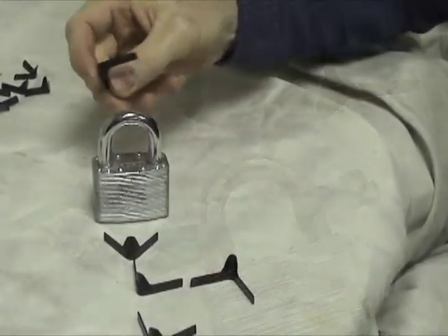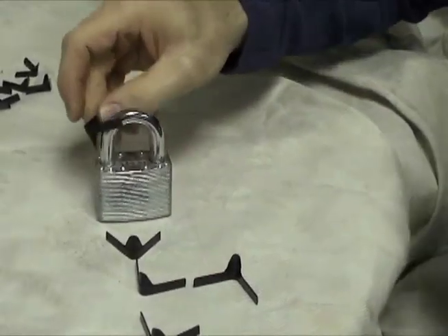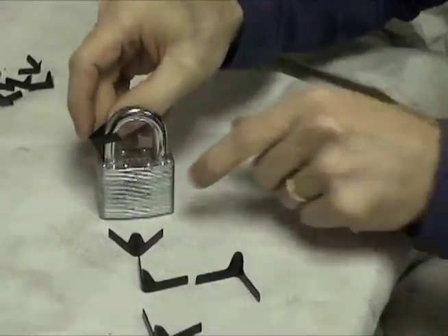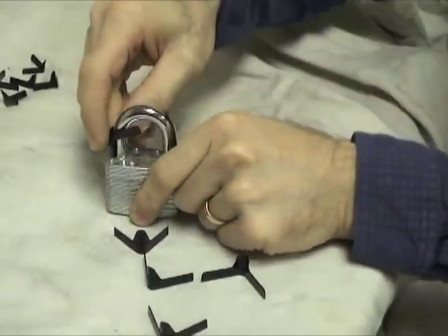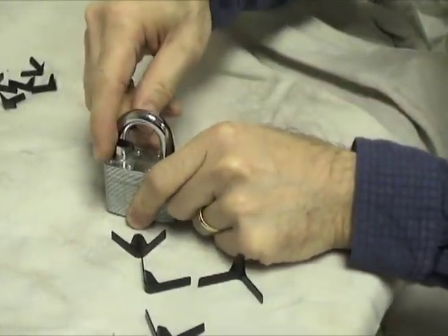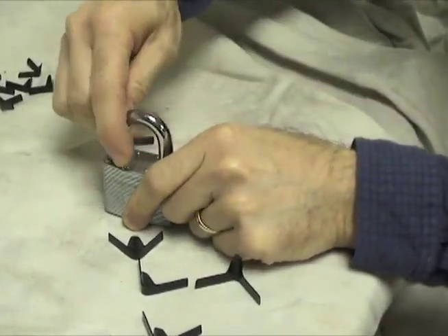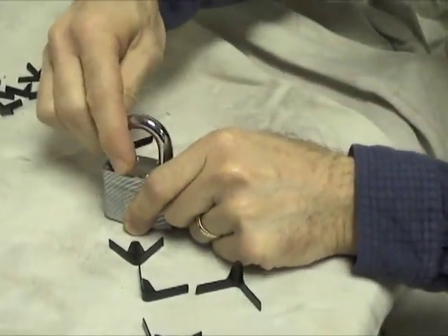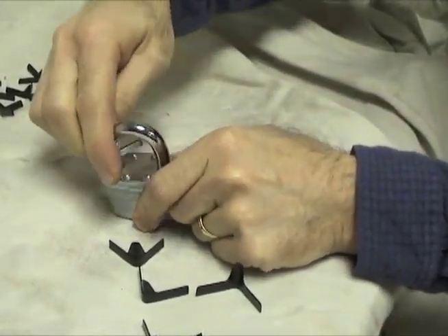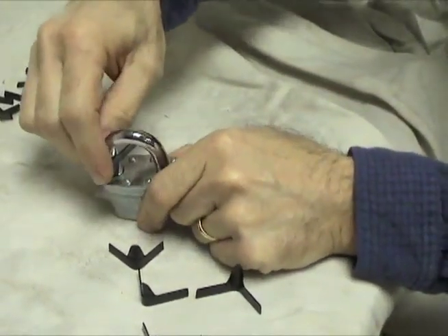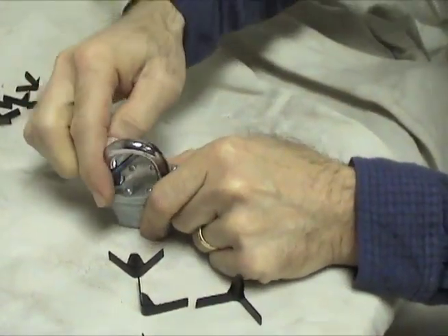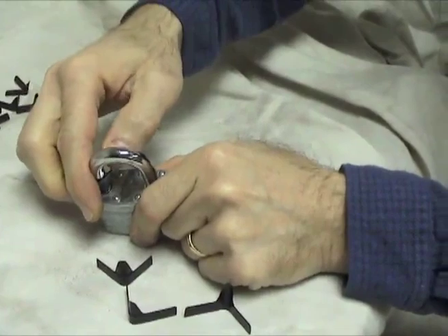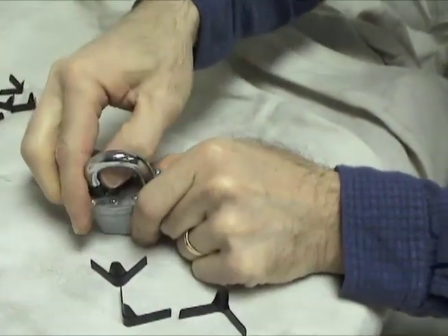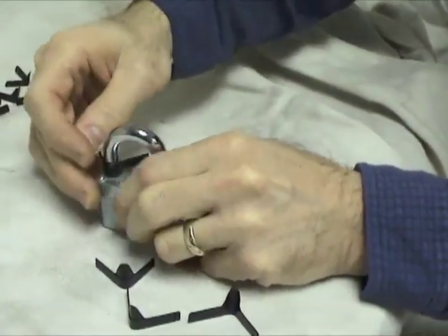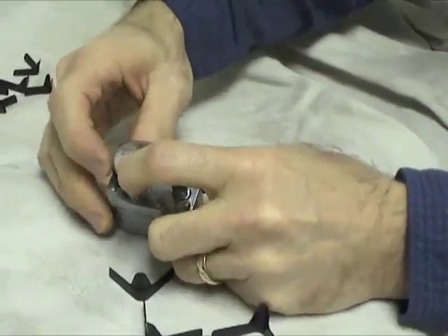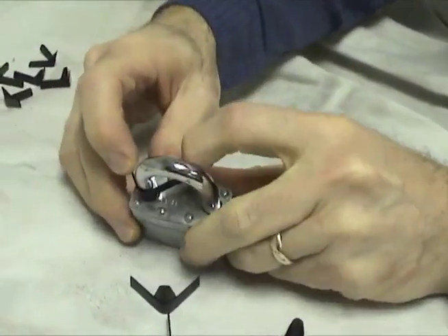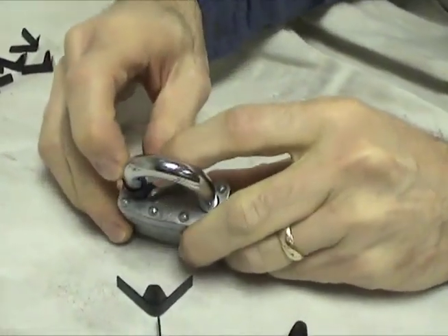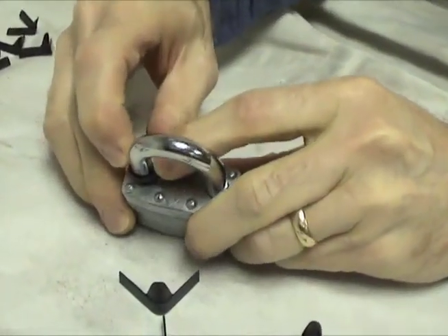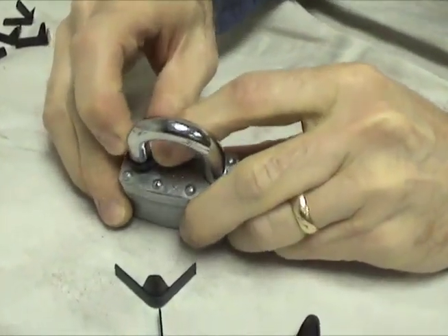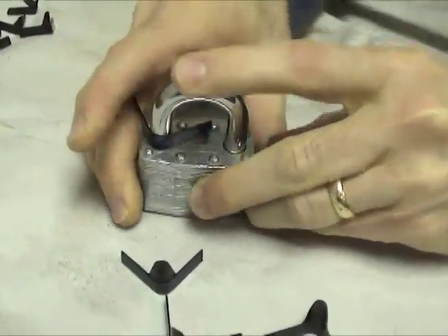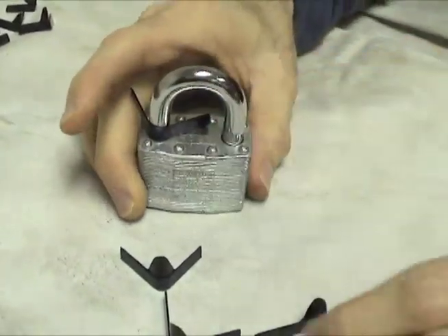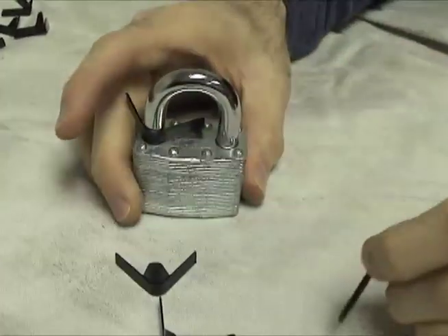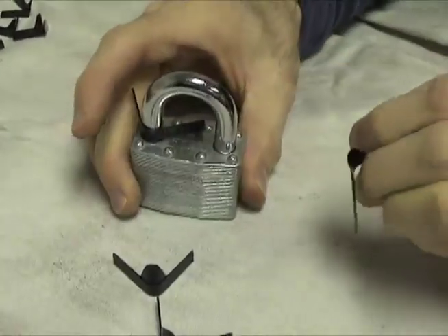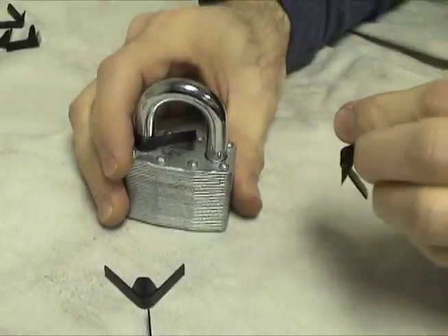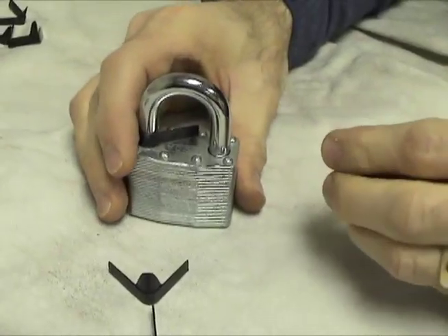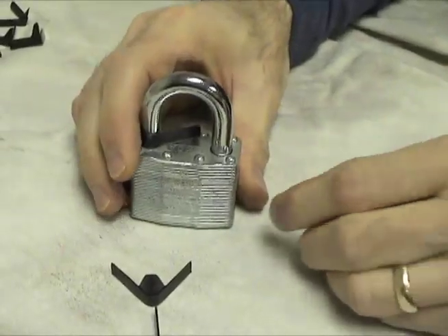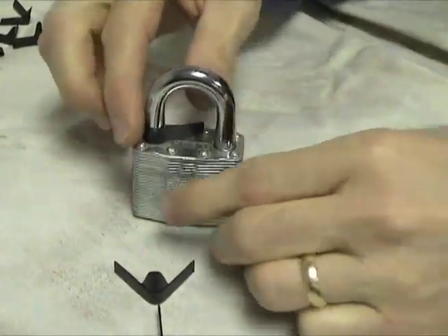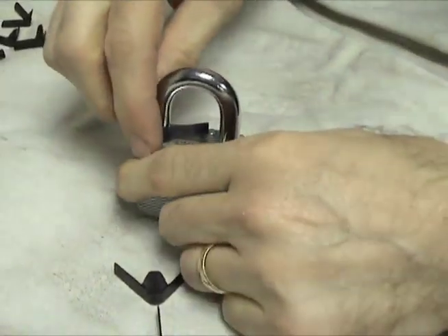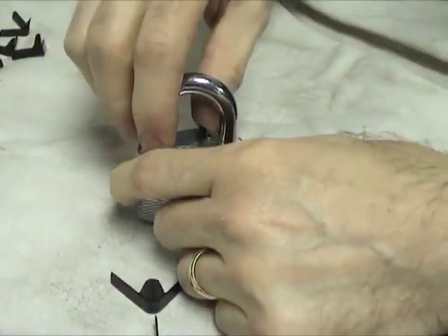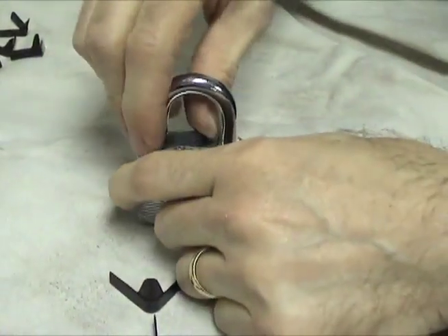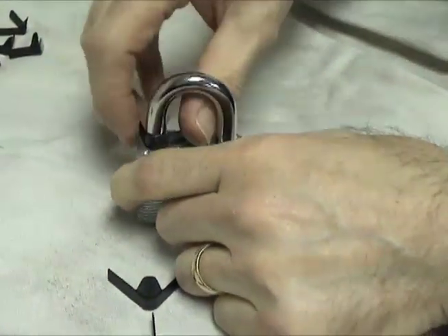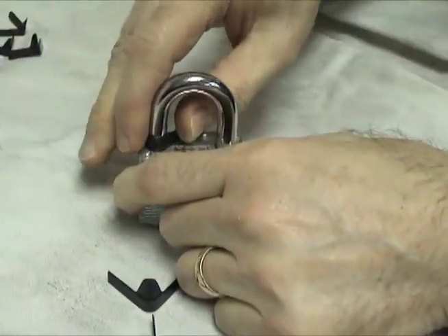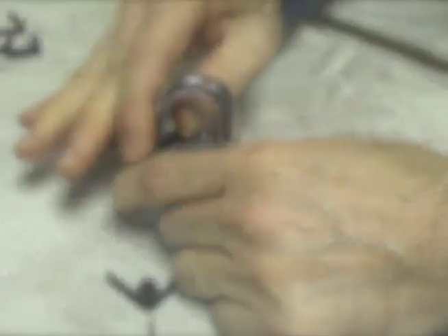Using the HPC padlock shimpicks is simple. Select the proper size shimpick for the targeted padlock. Insert it alongside the shackle into the body of the padlock. Press down on the shimpick to fully seat it in the lock.